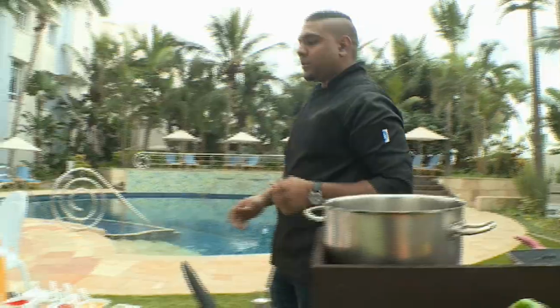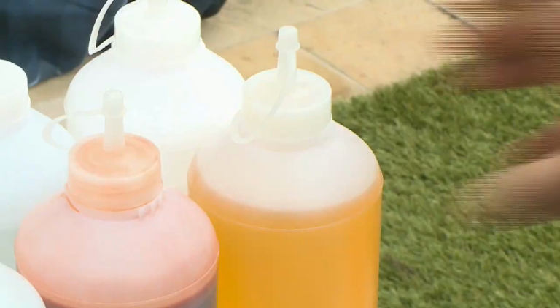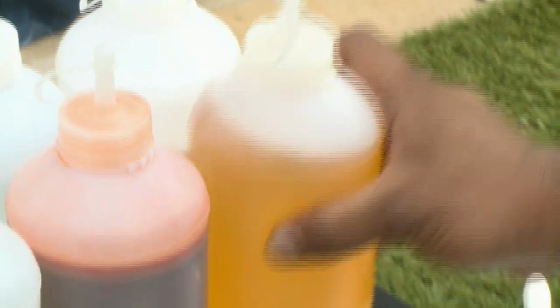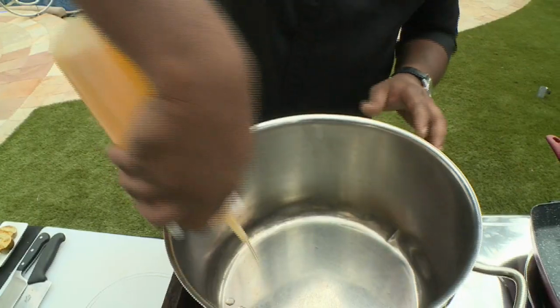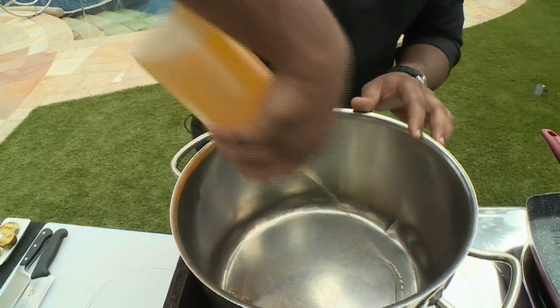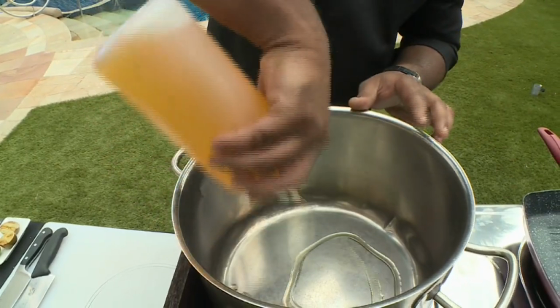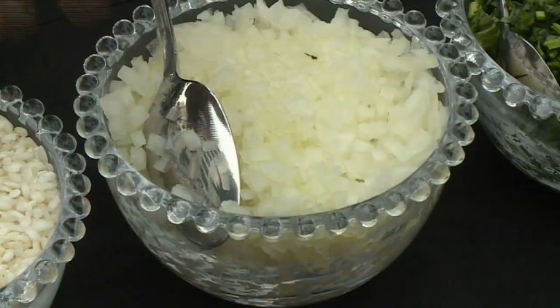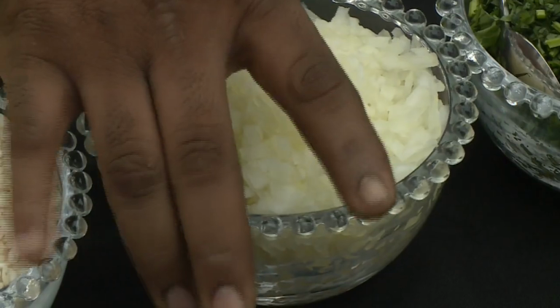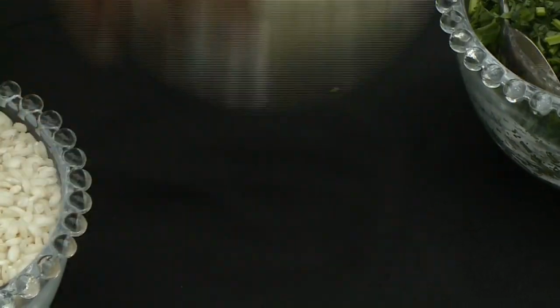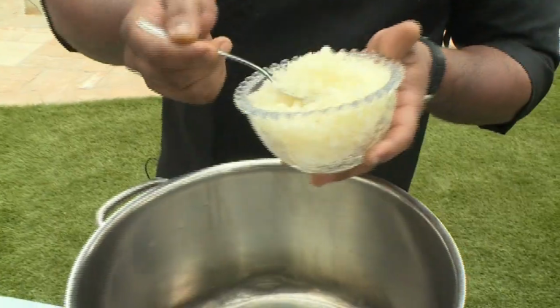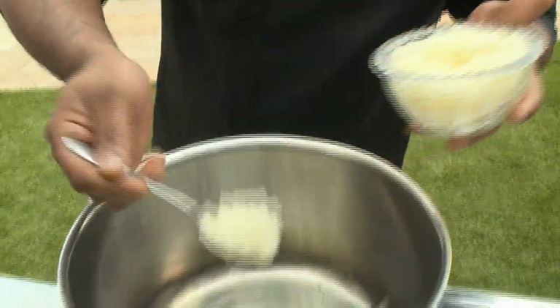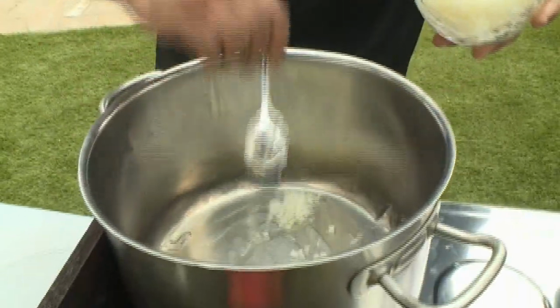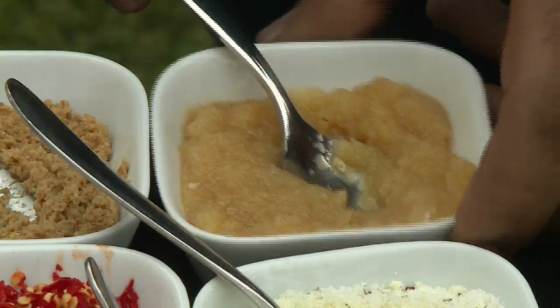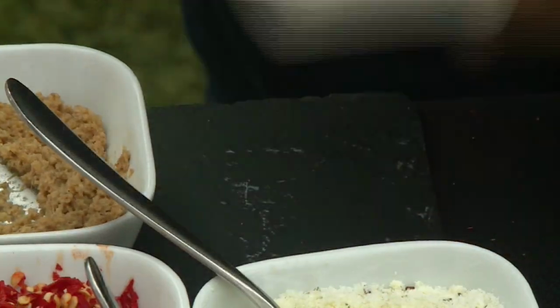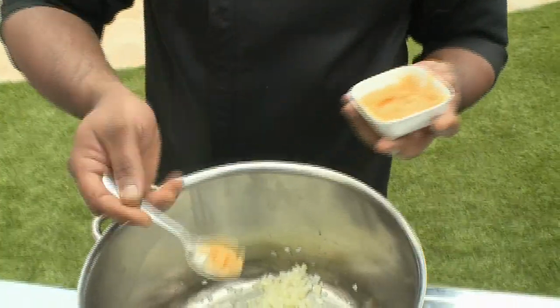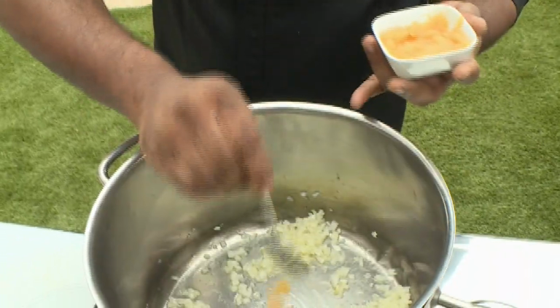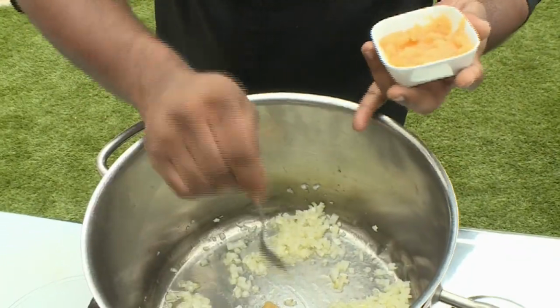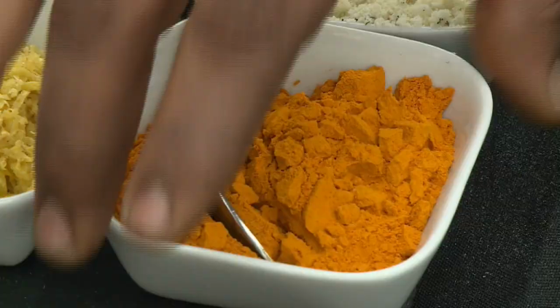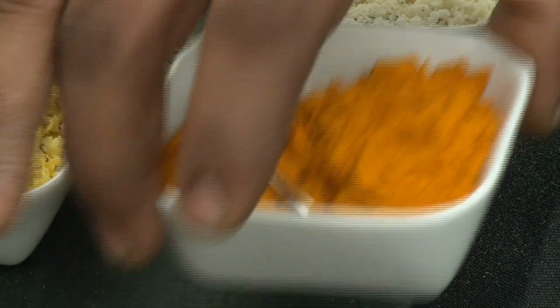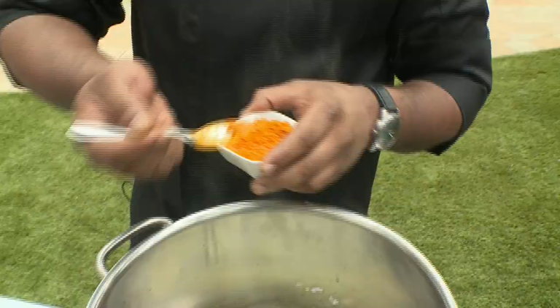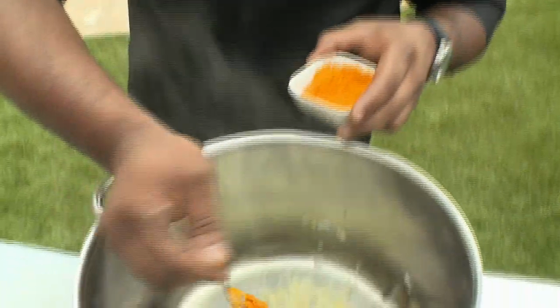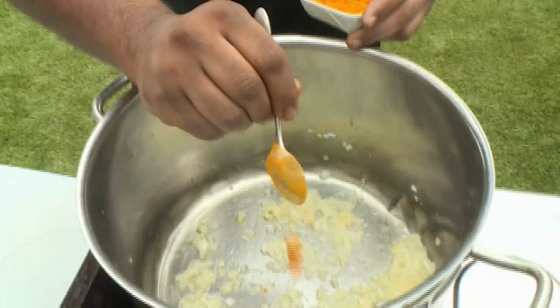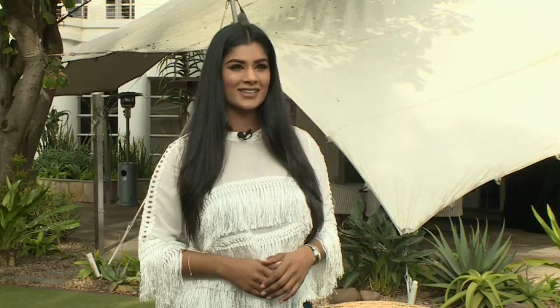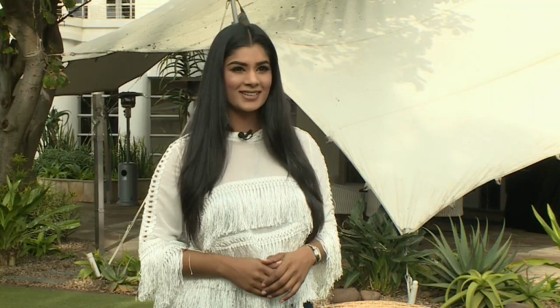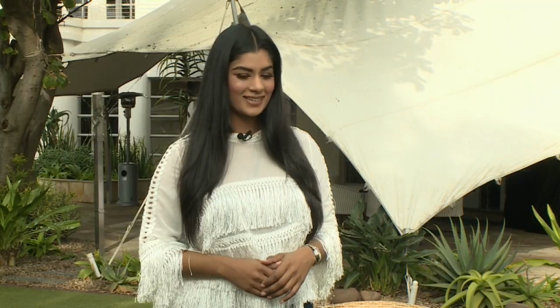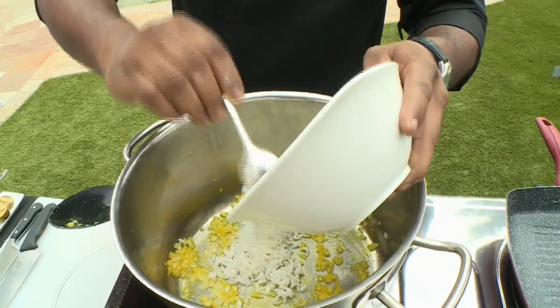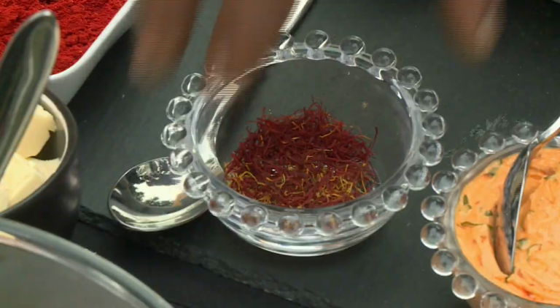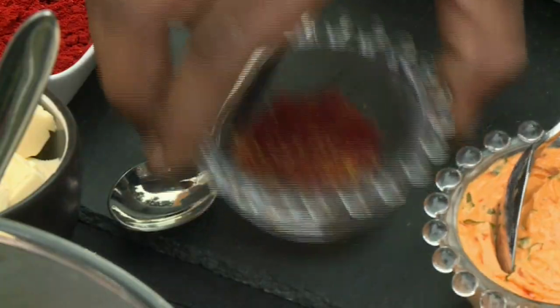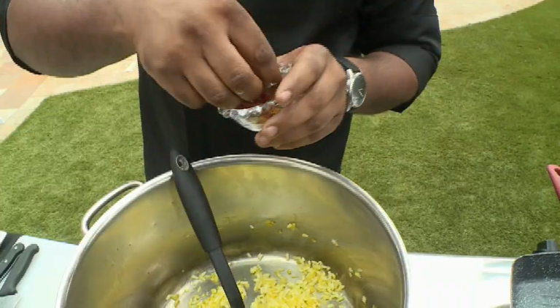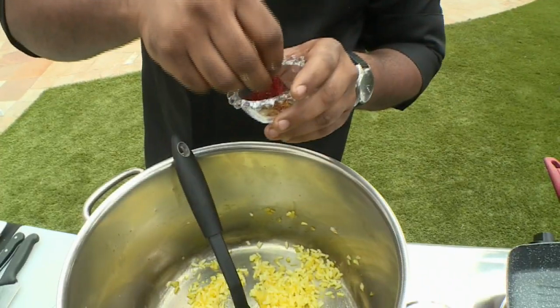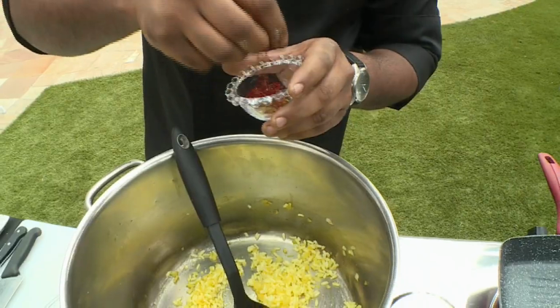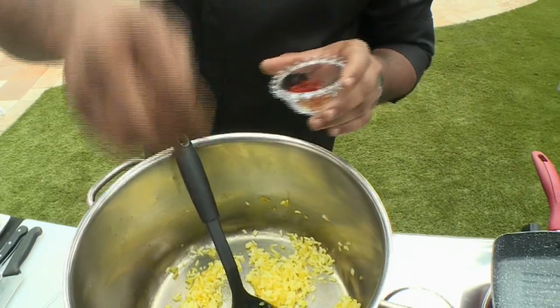We're going to start by adding a little bit of oil to our hot pot. I'm going to add a little bit of onions — half an onion should be fine. I add half a teaspoon of crushed garlic, a little bit of turmeric just for color. Then I'm going to add my risotto, add some saffron — just a little bit, not too much.